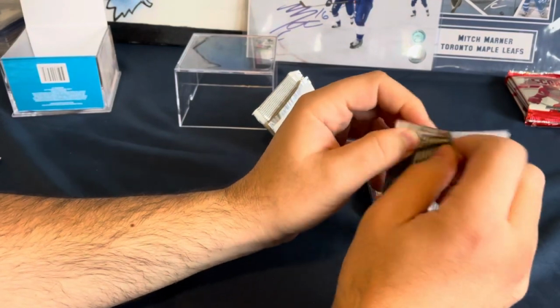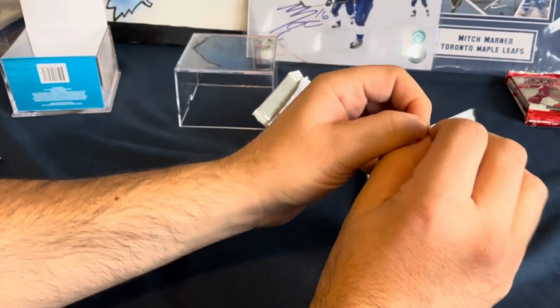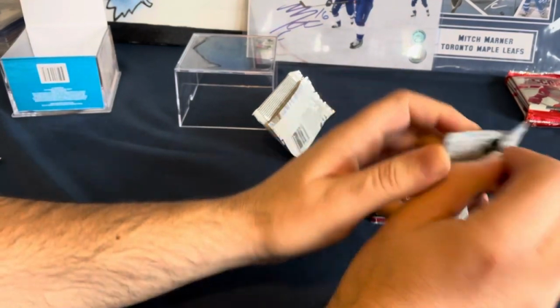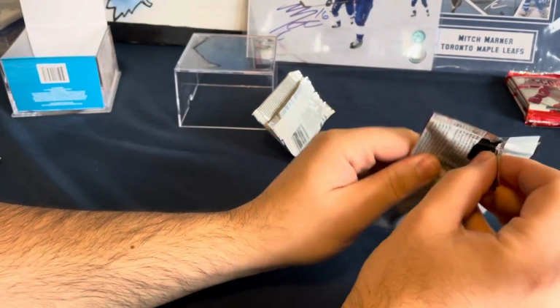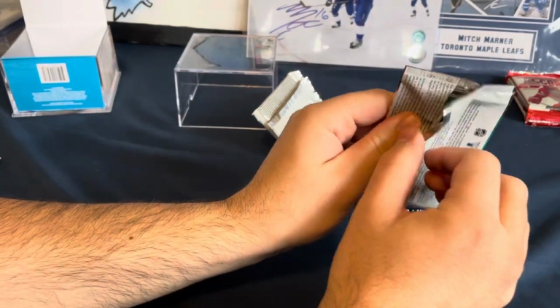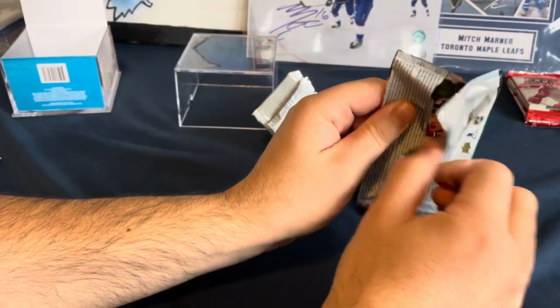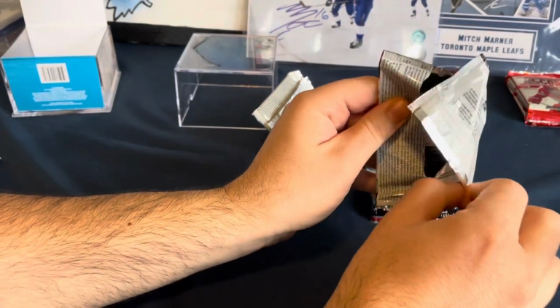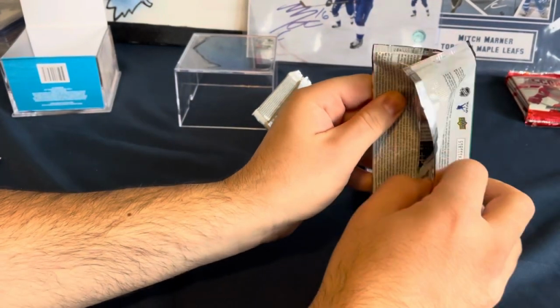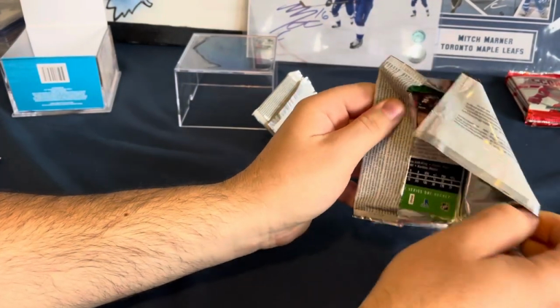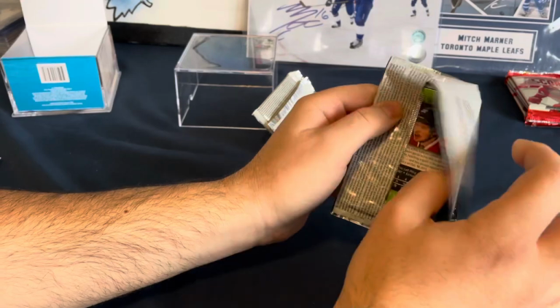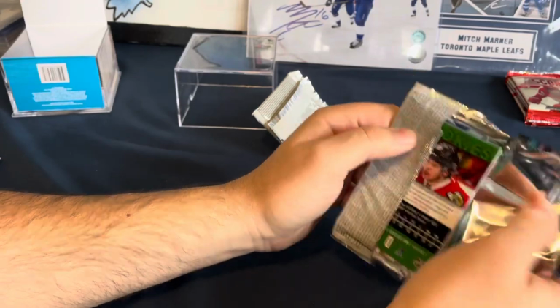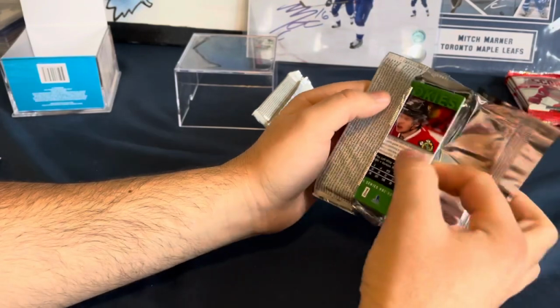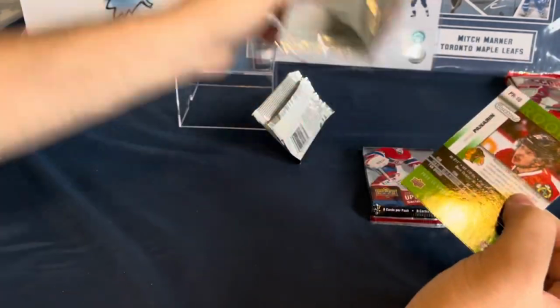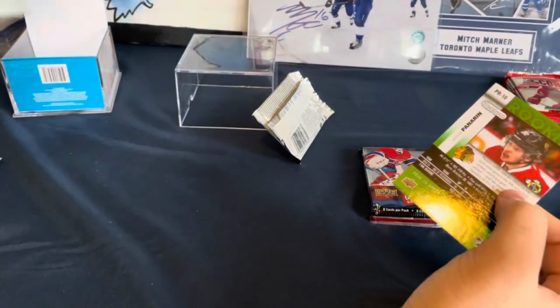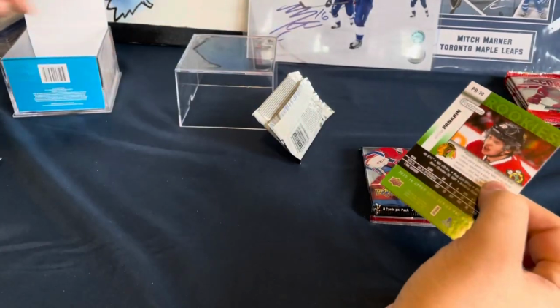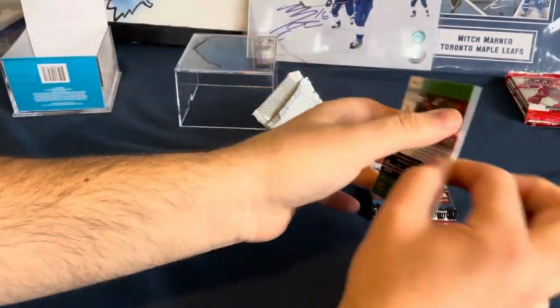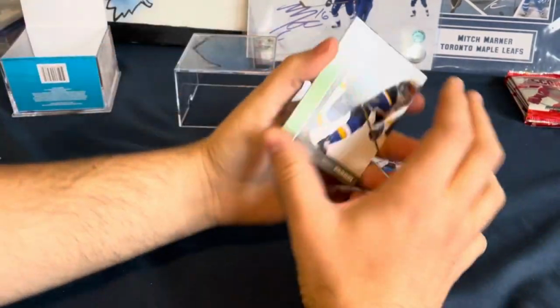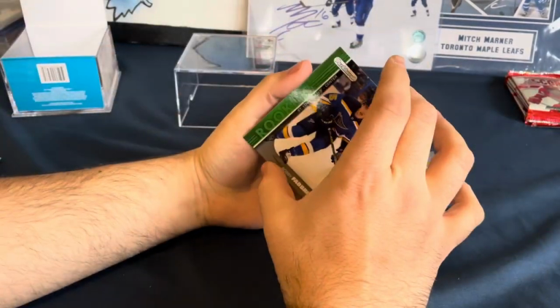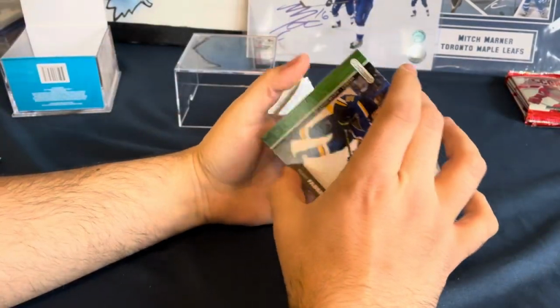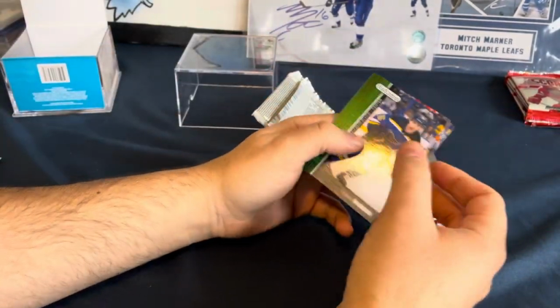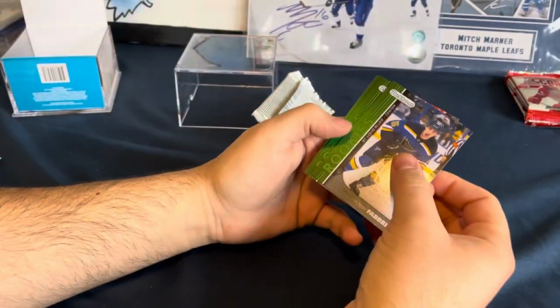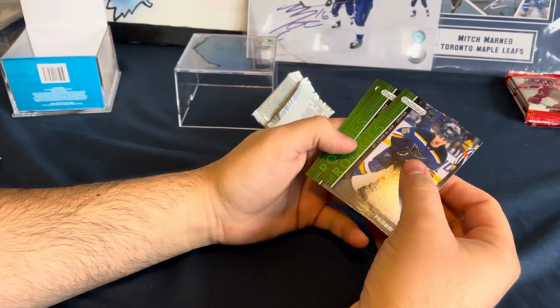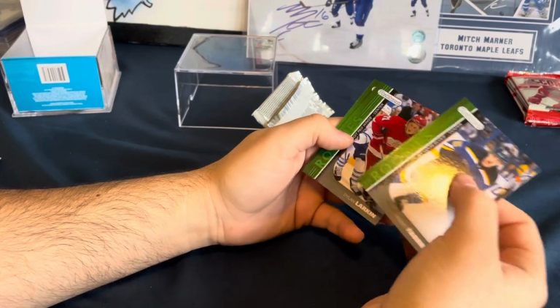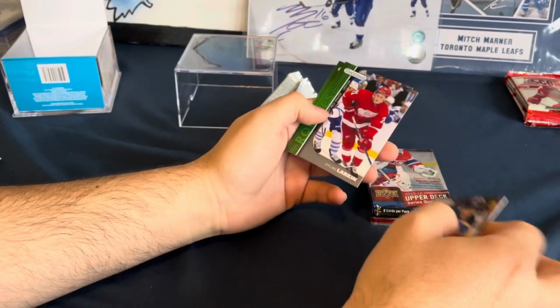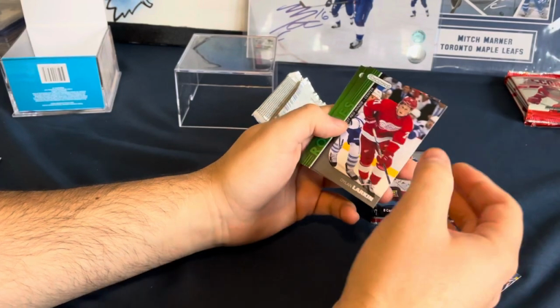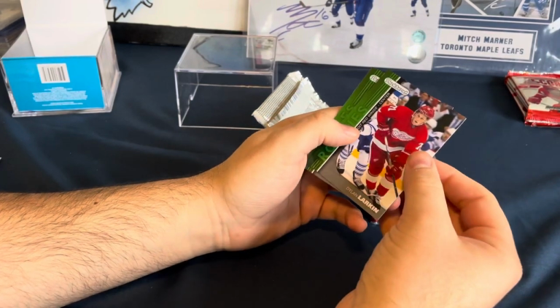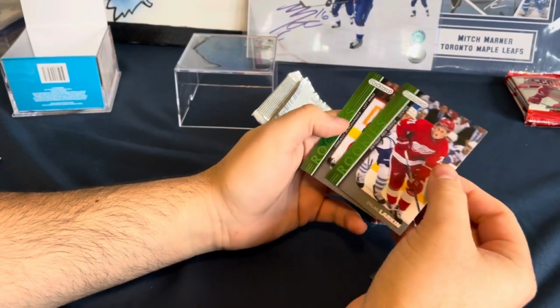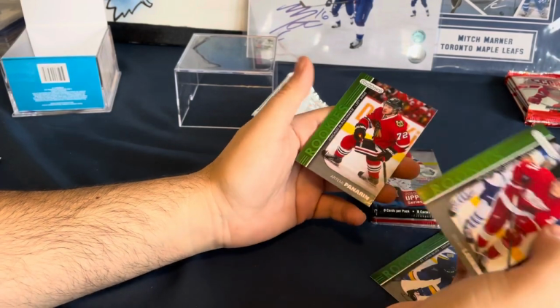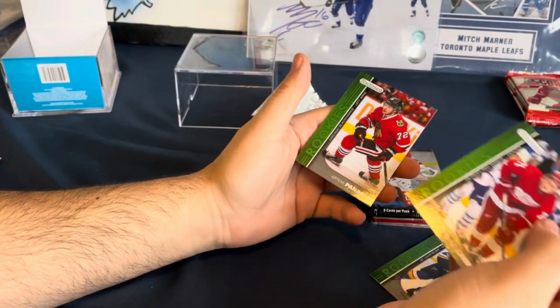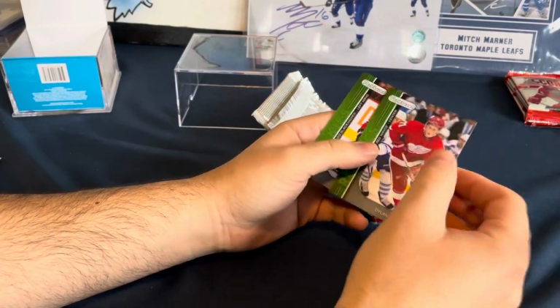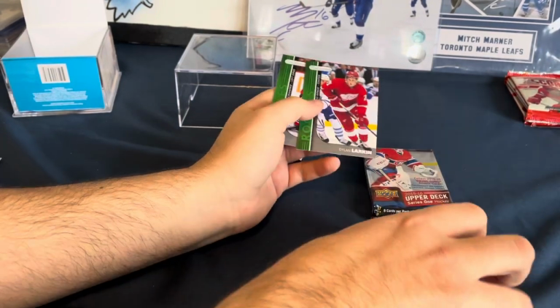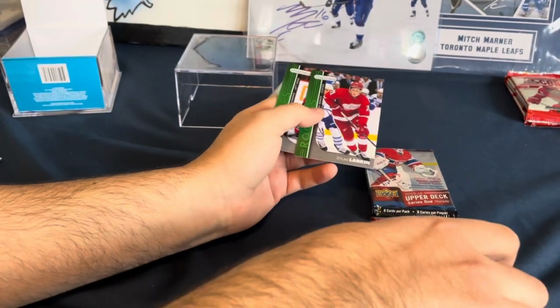This is going to have a $60 McDavid. I see Panarin on the back. Robbie Fabry. Dylan Larkin. Artemi Panarin. Well, that was a letdown.